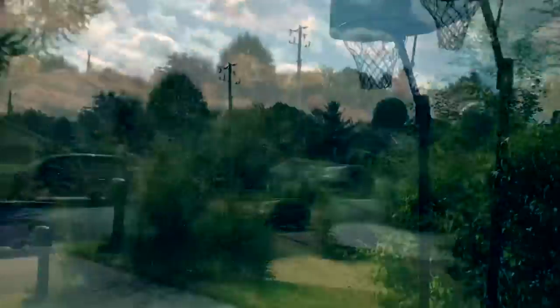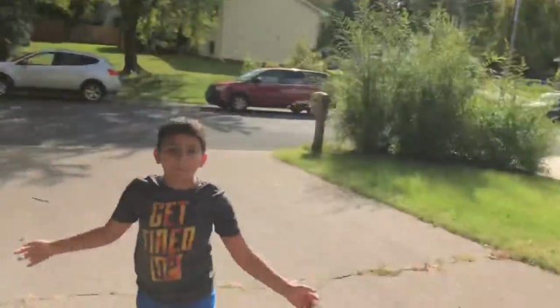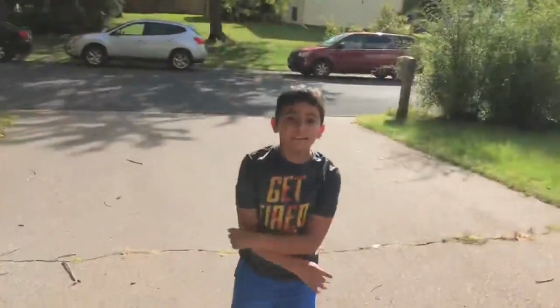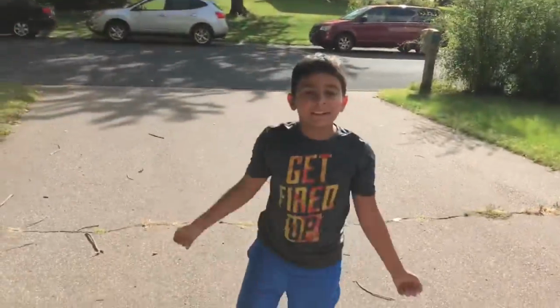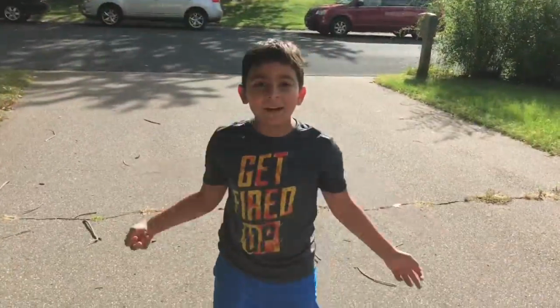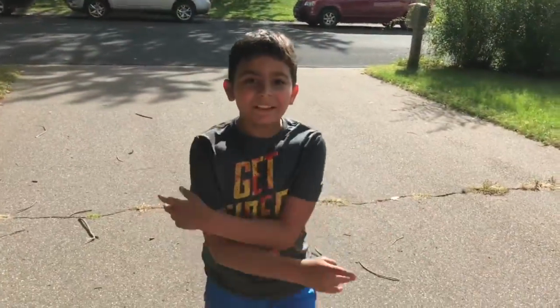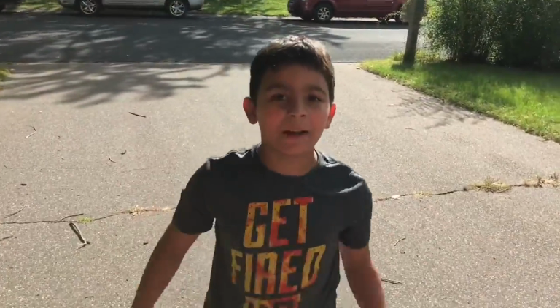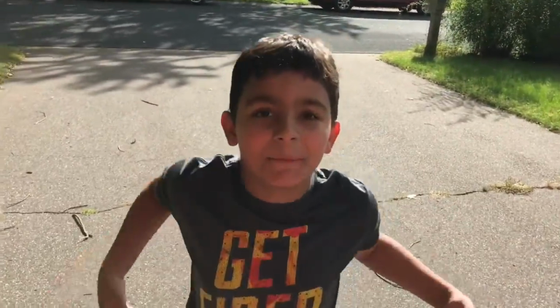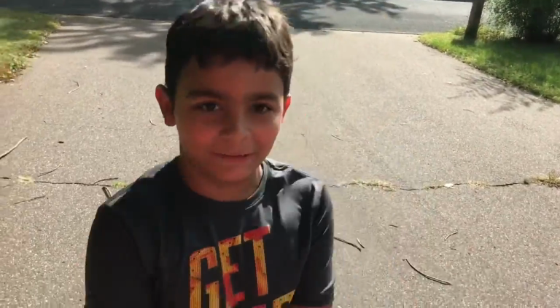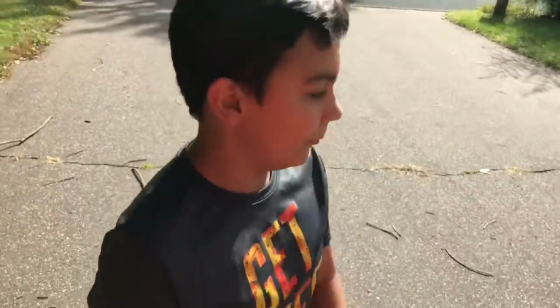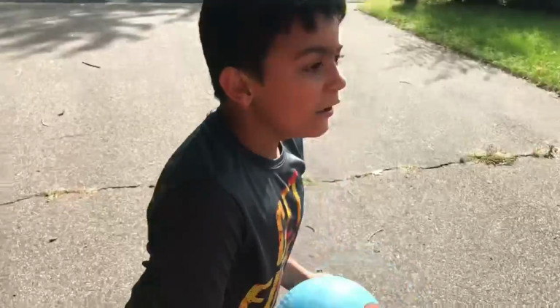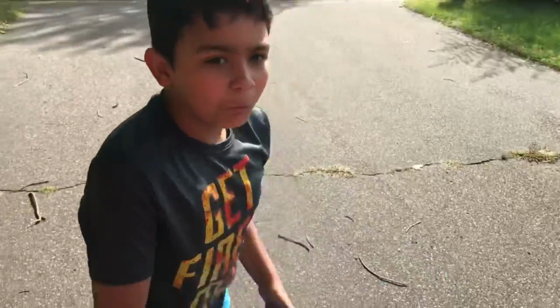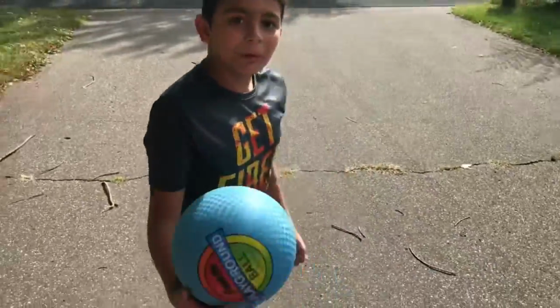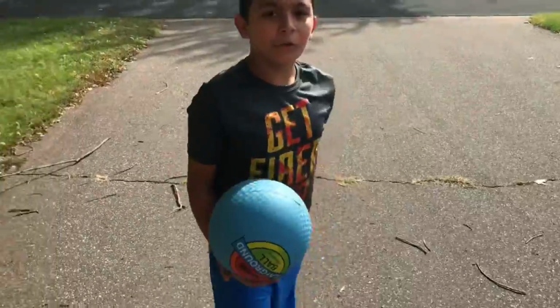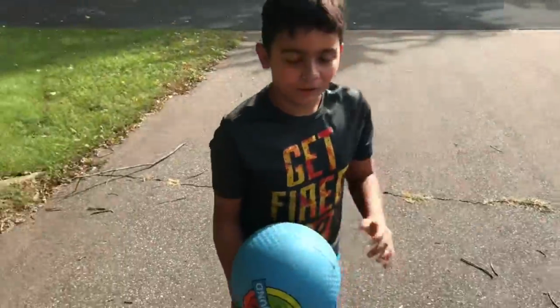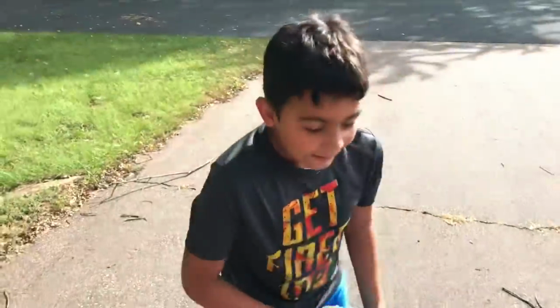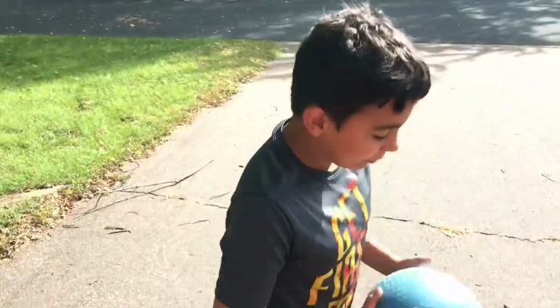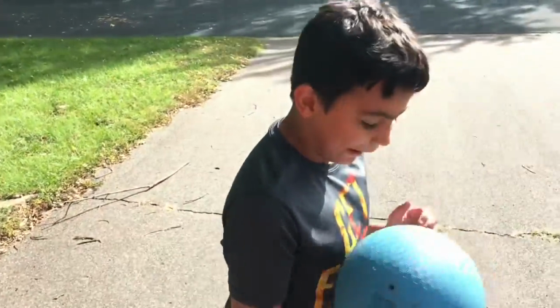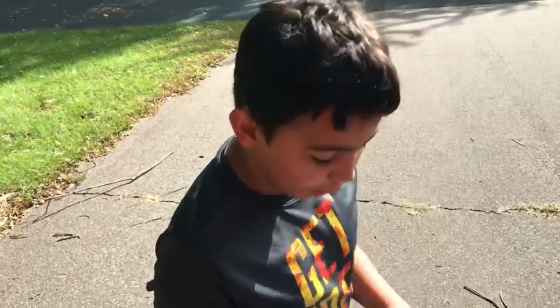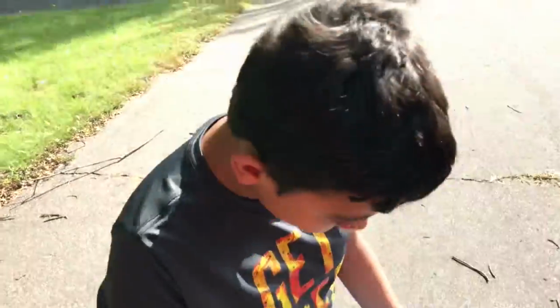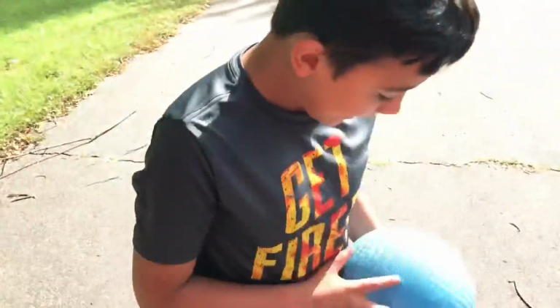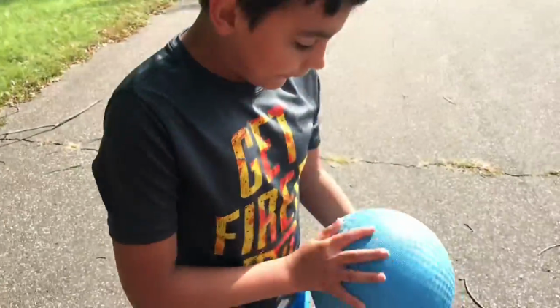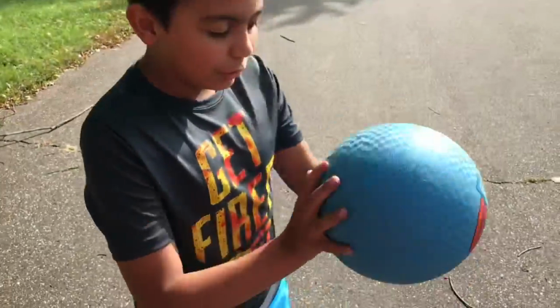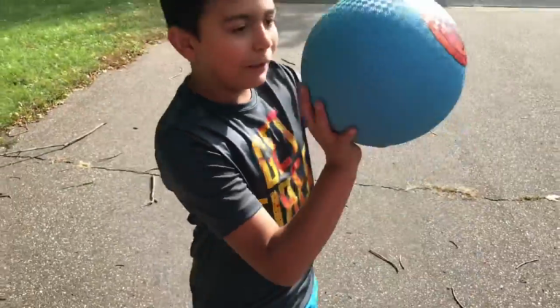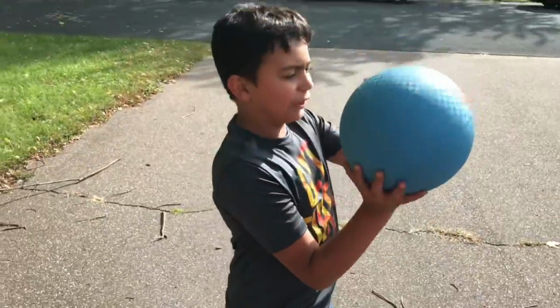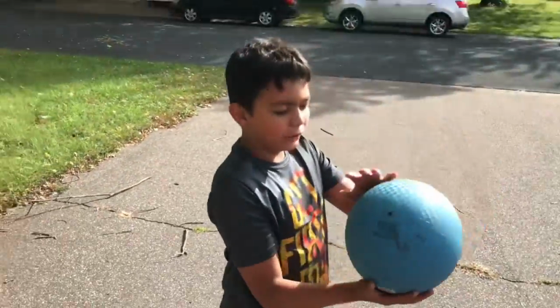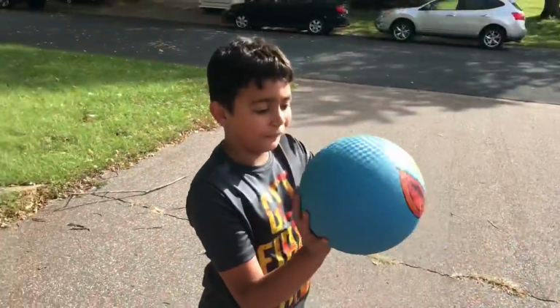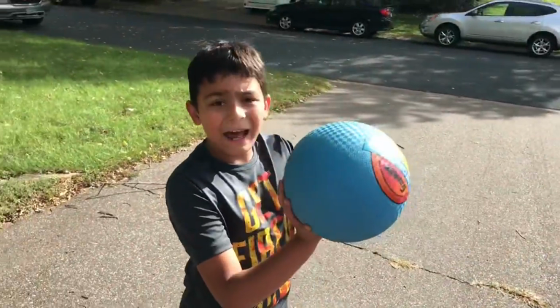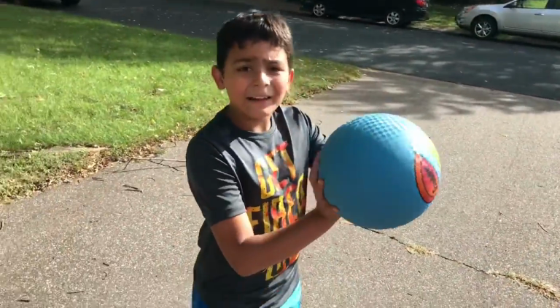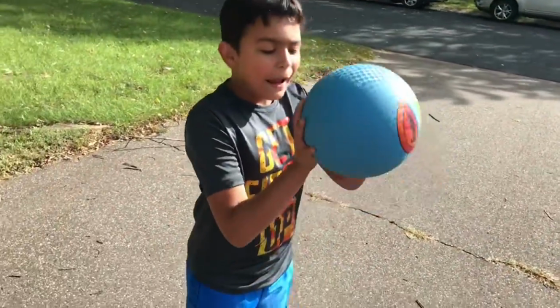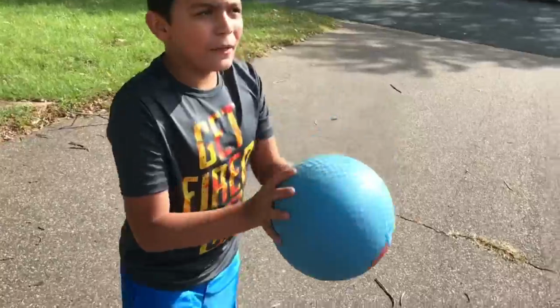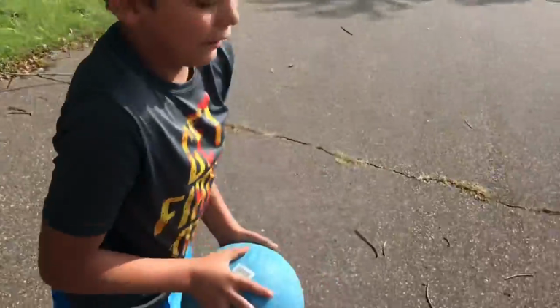What's up guys? Today I'm going to teach you how to play basketball. So what you want to do first is grab the ball, then put your hand on the side and on the bottom.